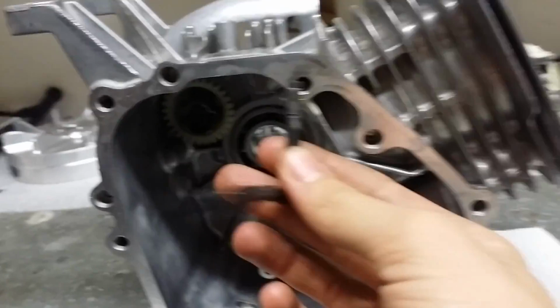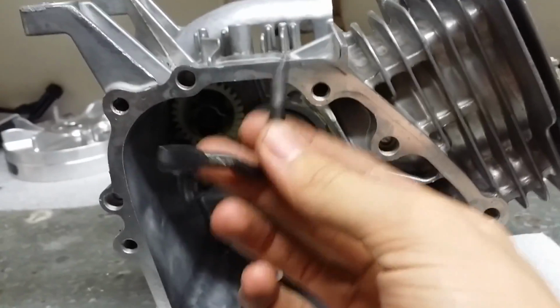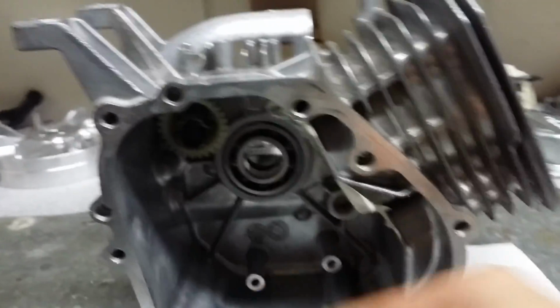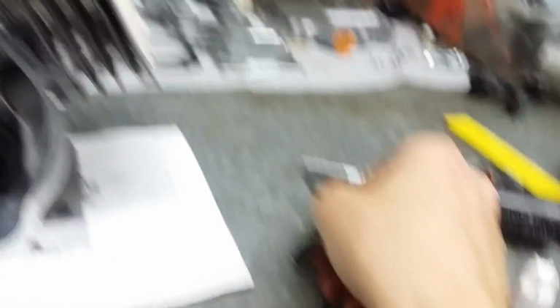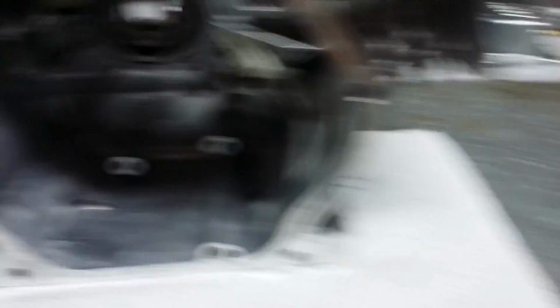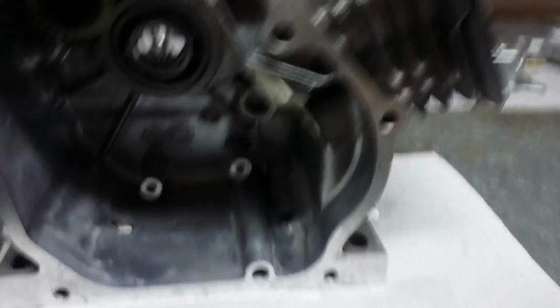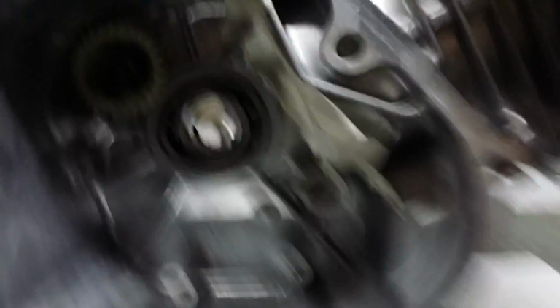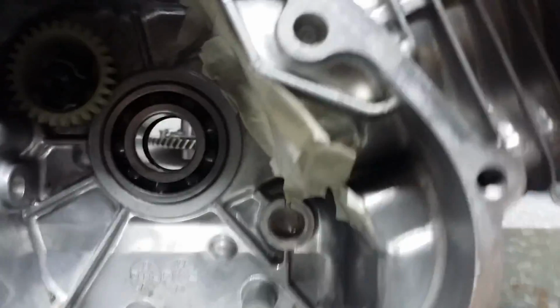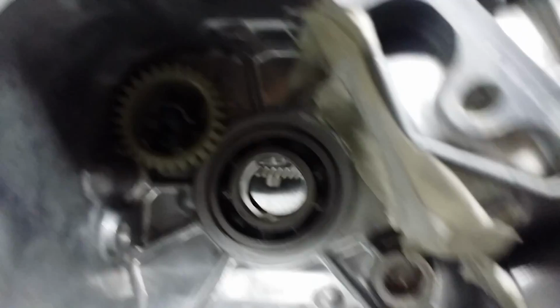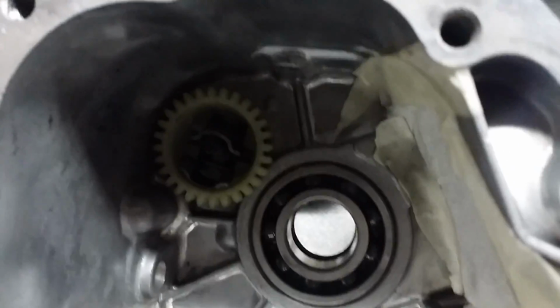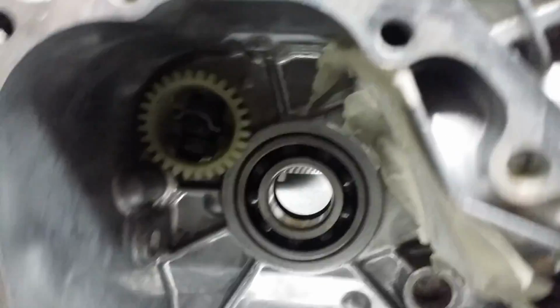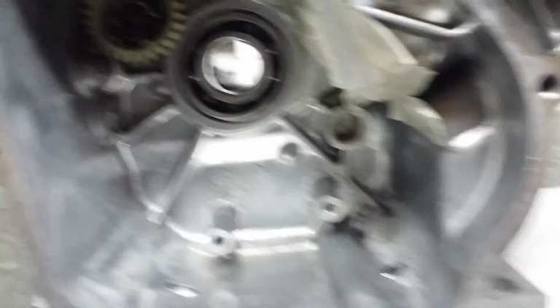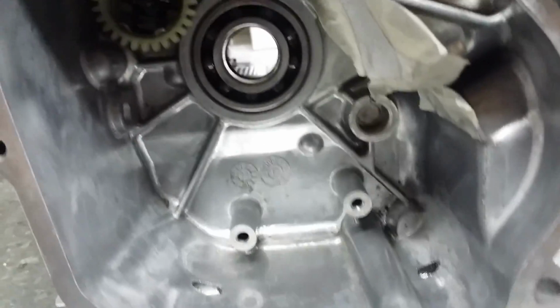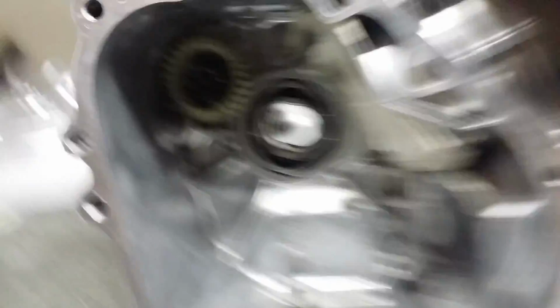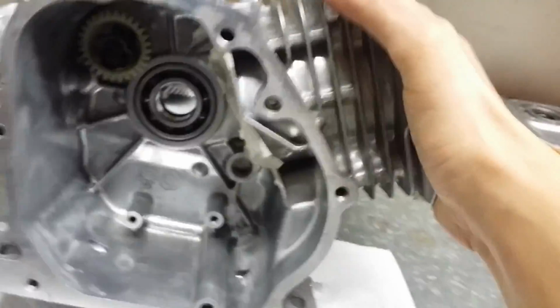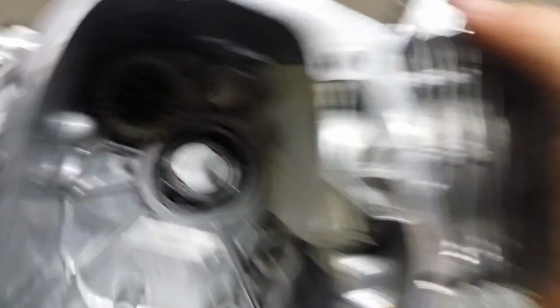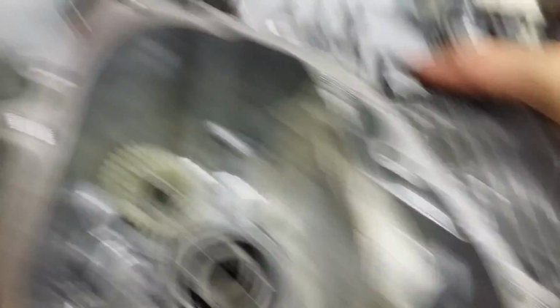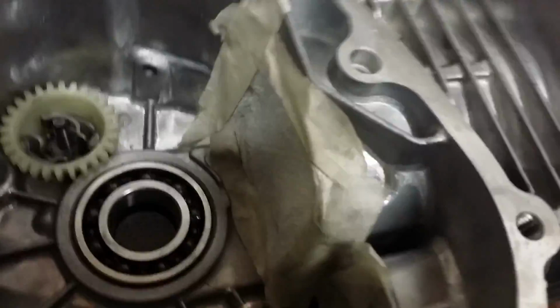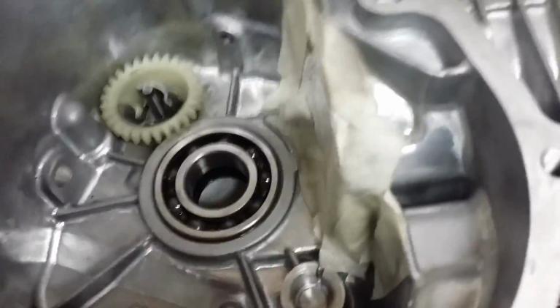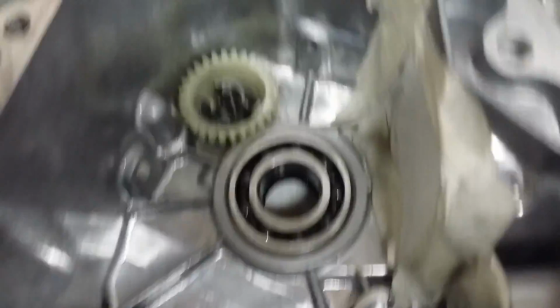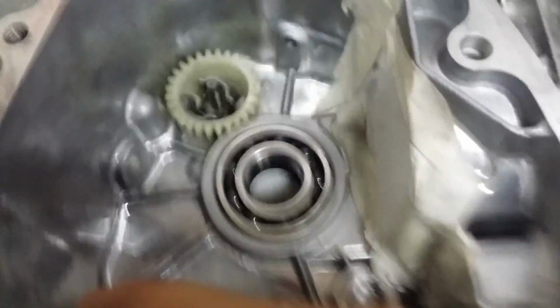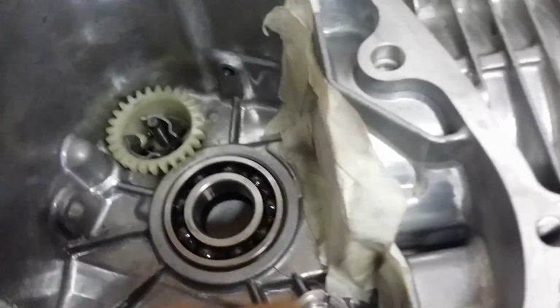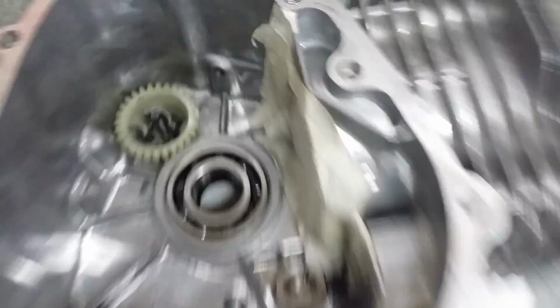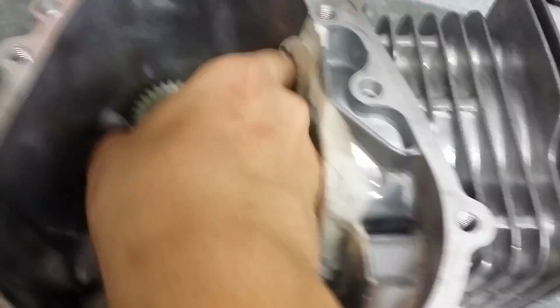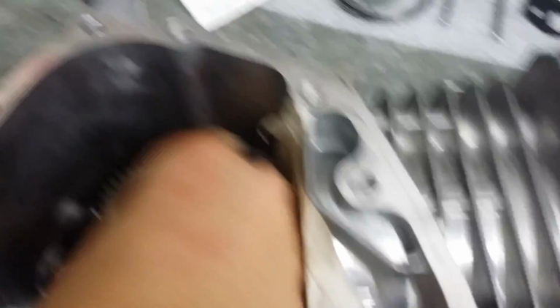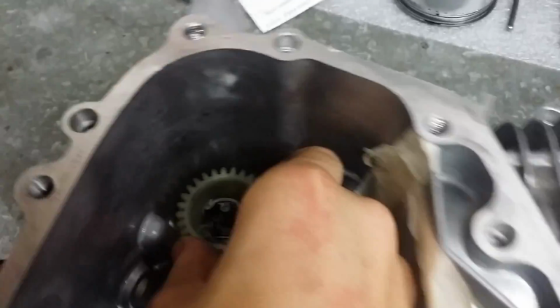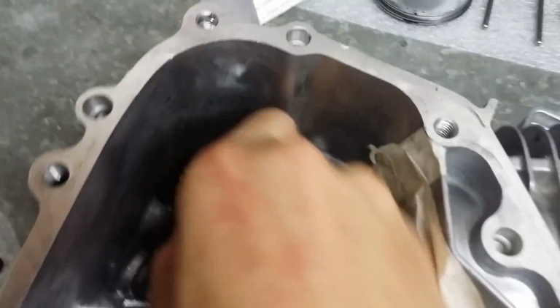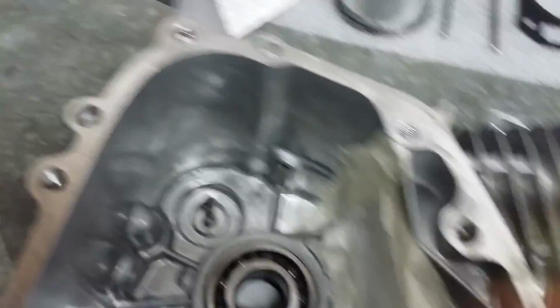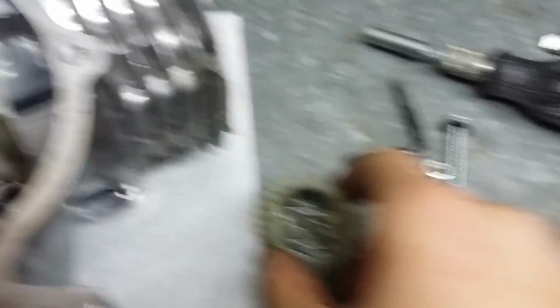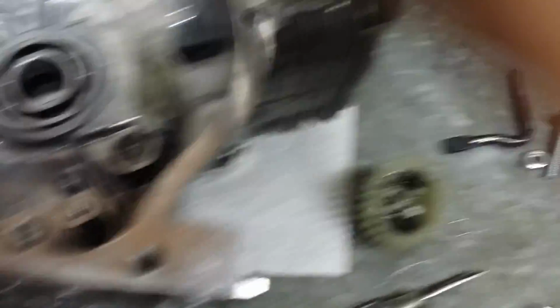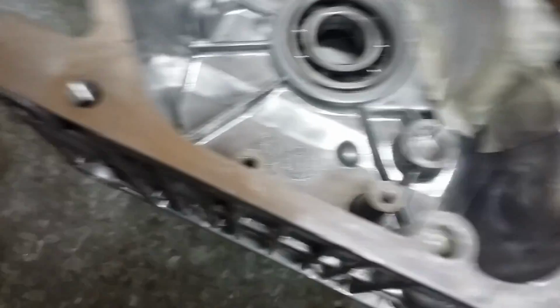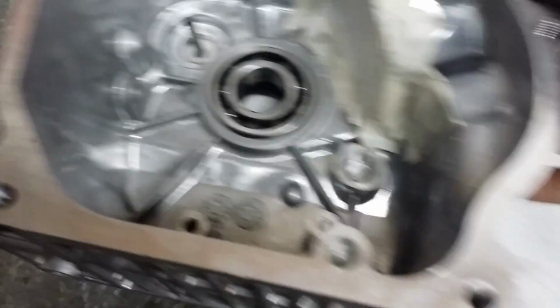So you're going to take that out, and then you still have to get rid of that gear because if it breaks — which it will at high RPMs — you've got a problem. I'll just take mine out and show you on the bench.